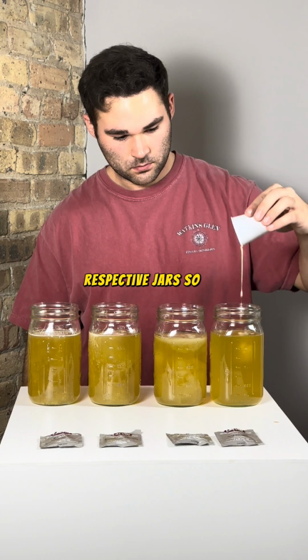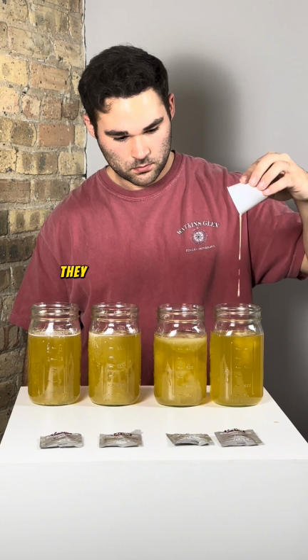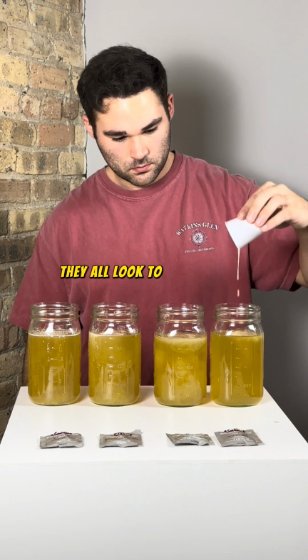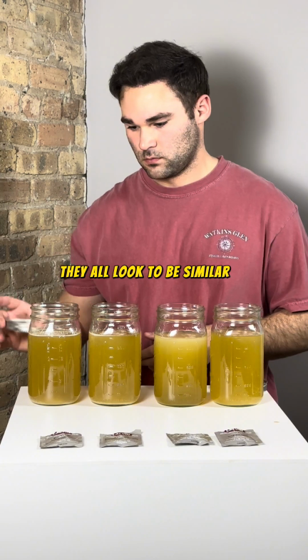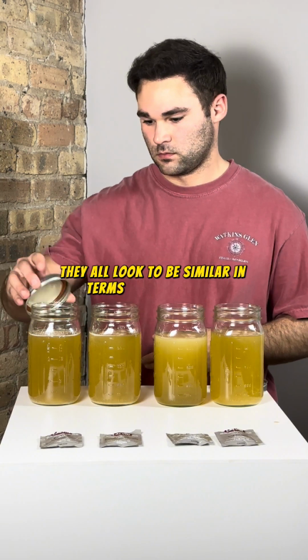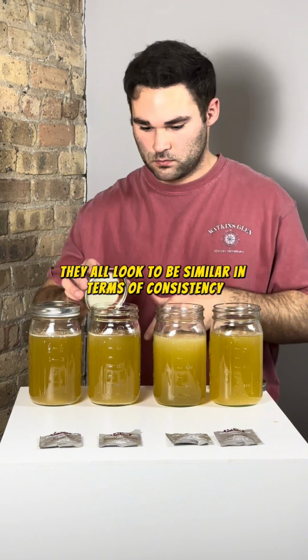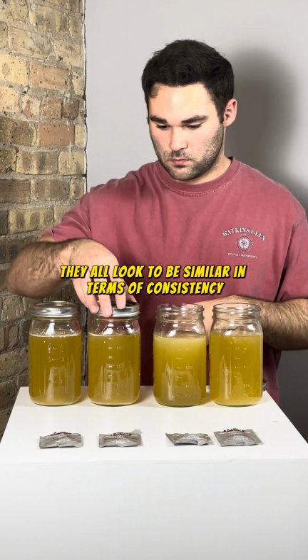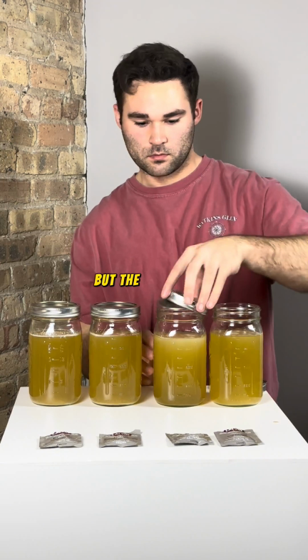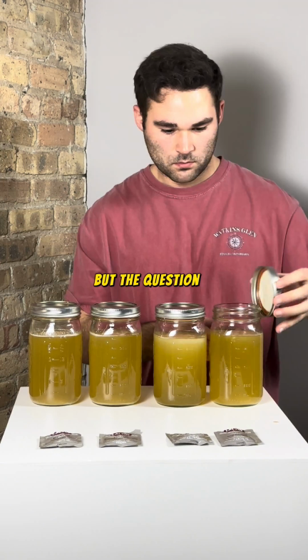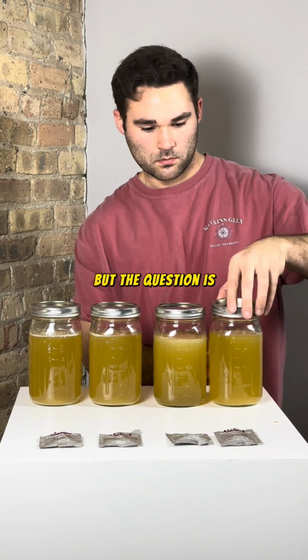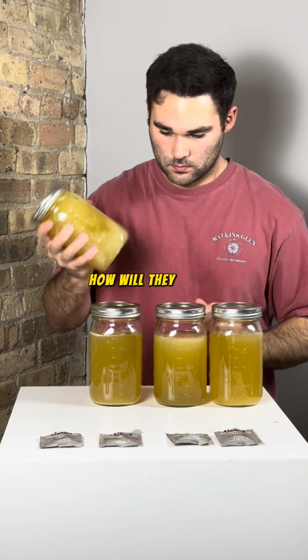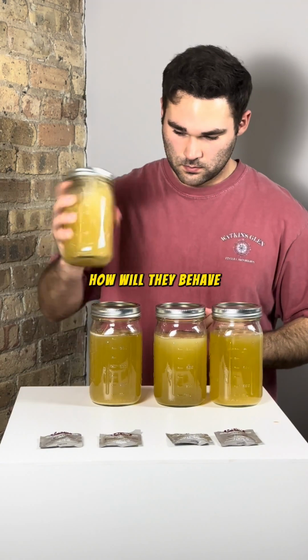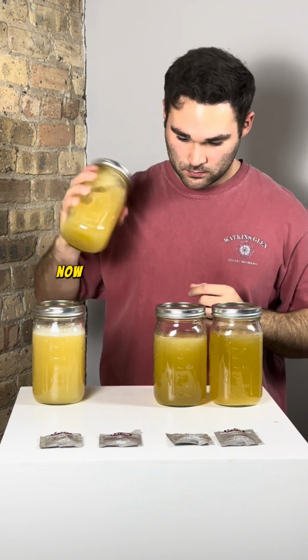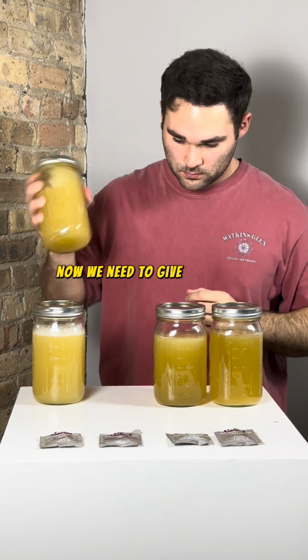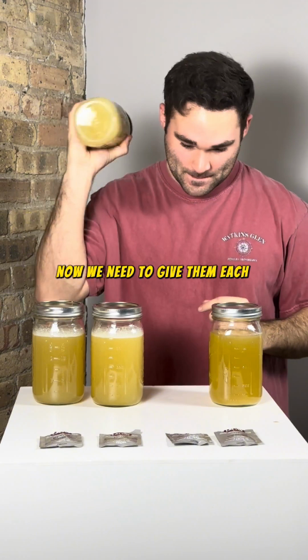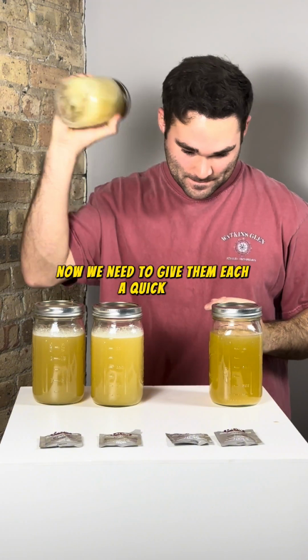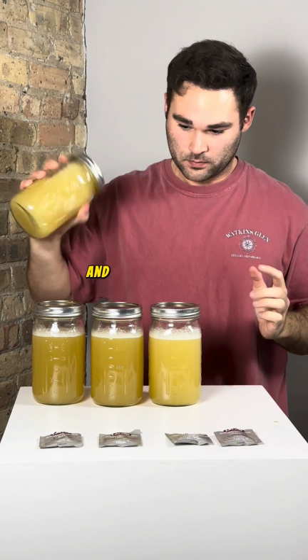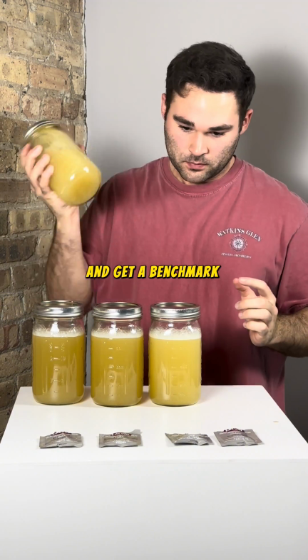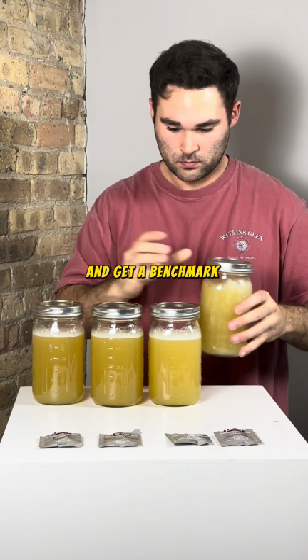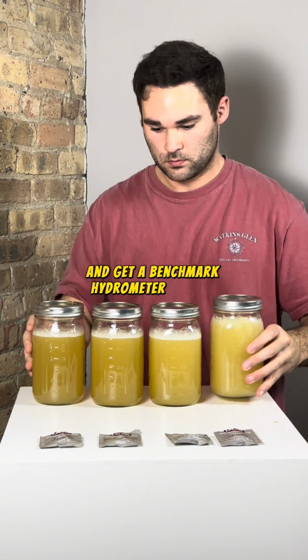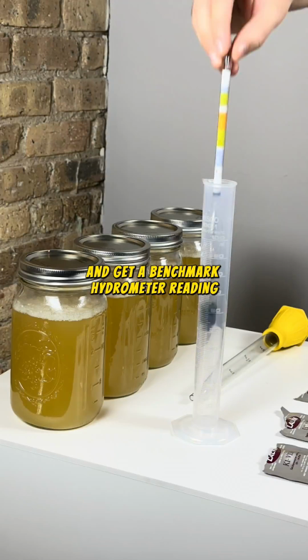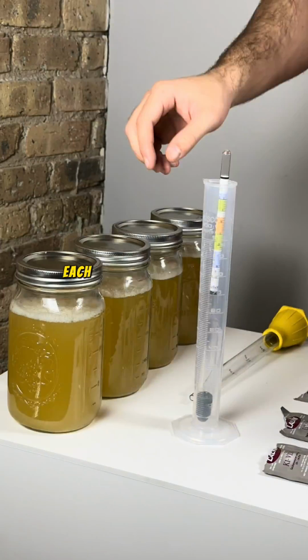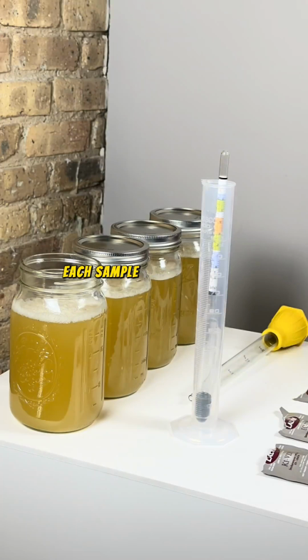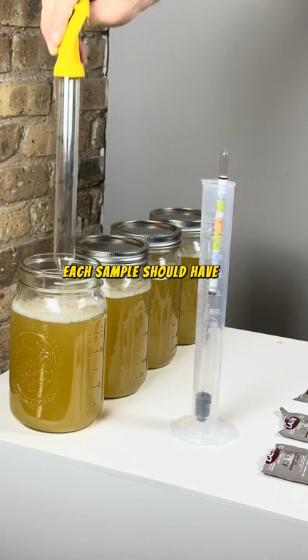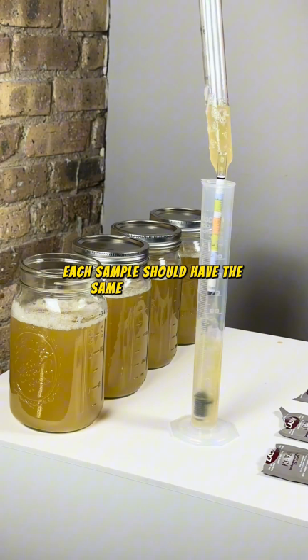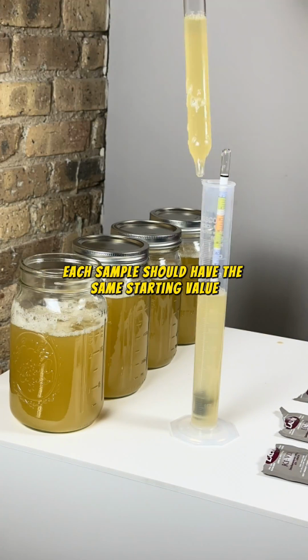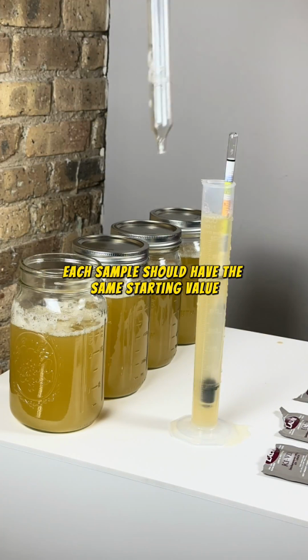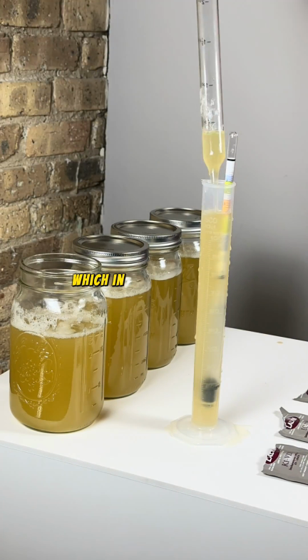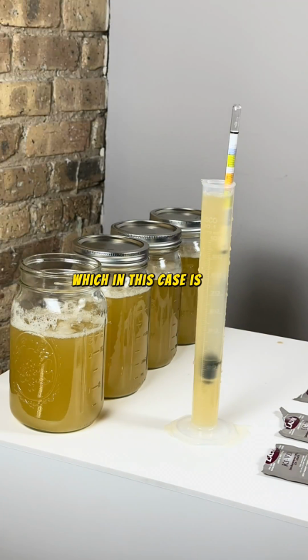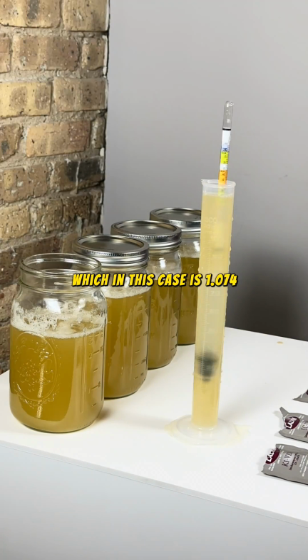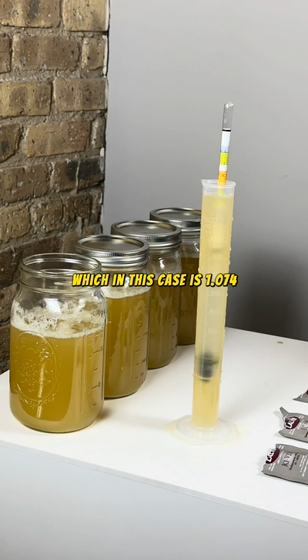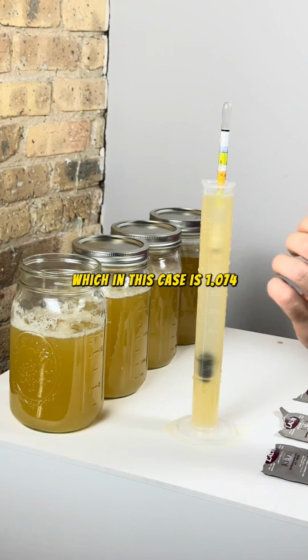So far, they all look to be similar in terms of consistency, but the question is, how will they behave? Now we need to give them each a quick mix and get a benchmark hydrometer reading. Each sample should have the same starting value, which in this case is 1.074.